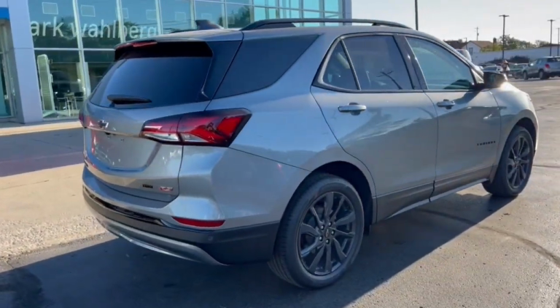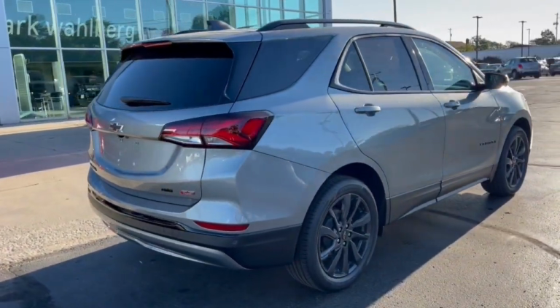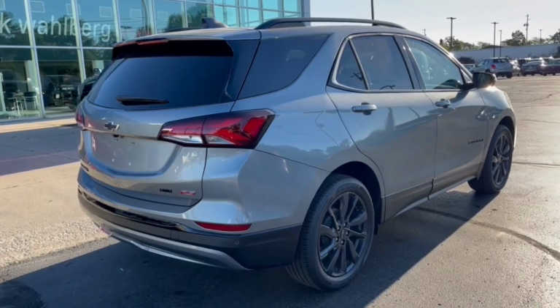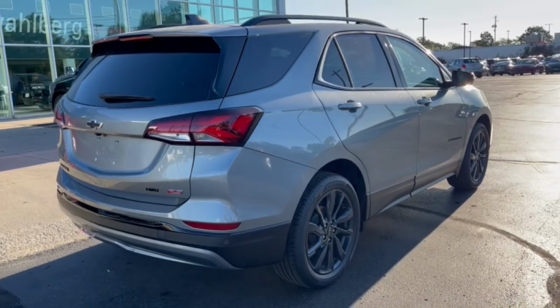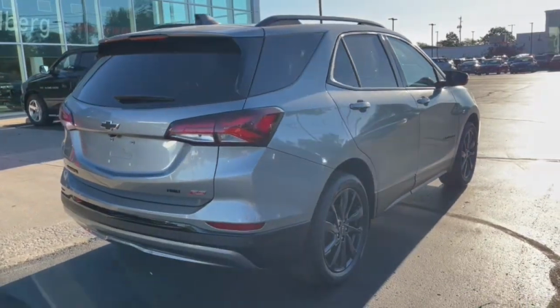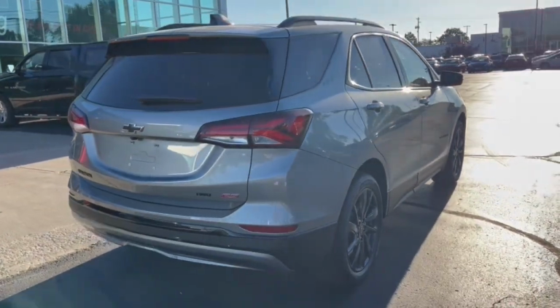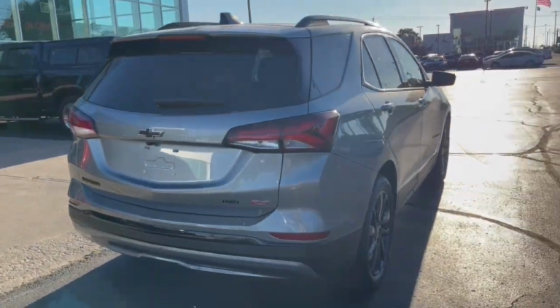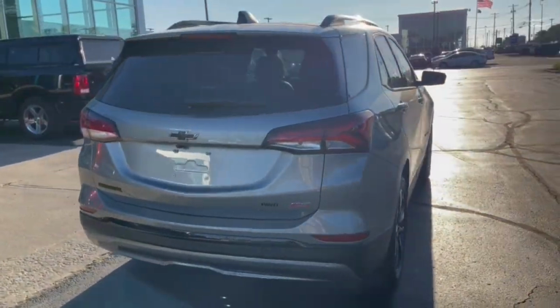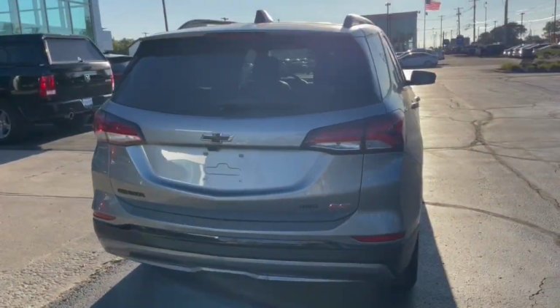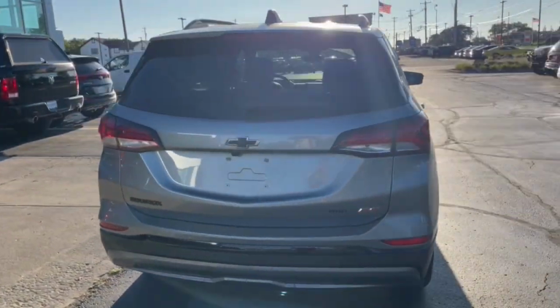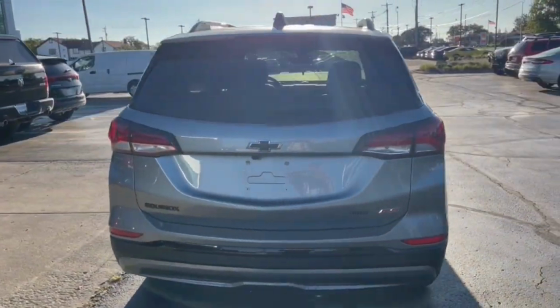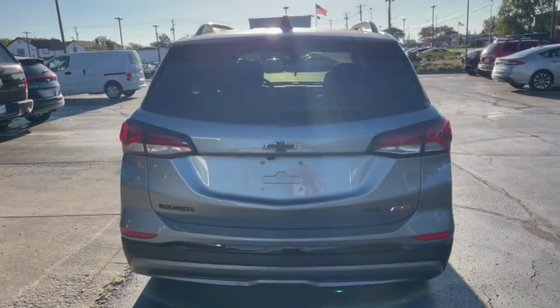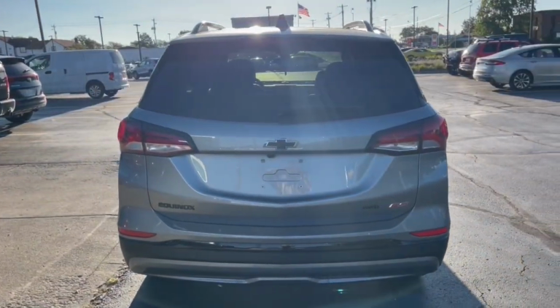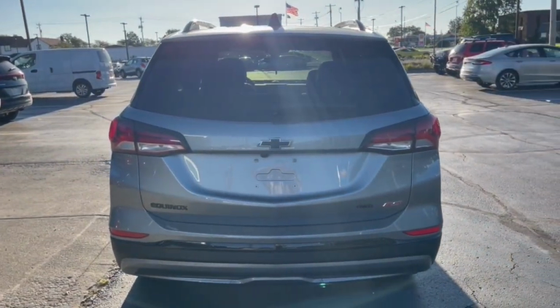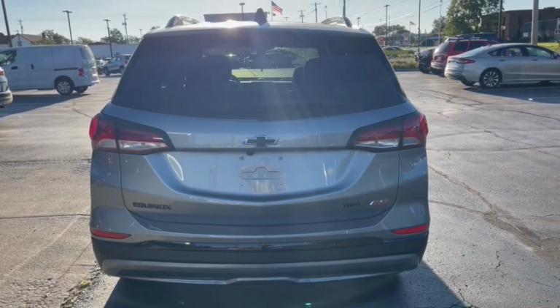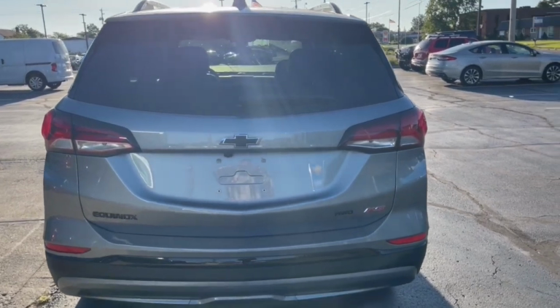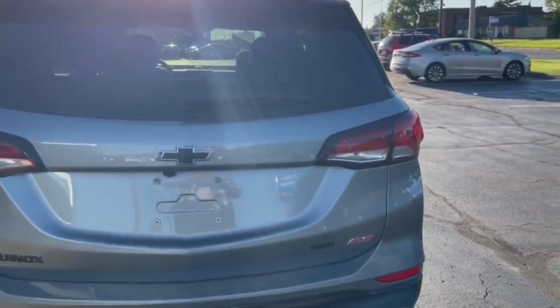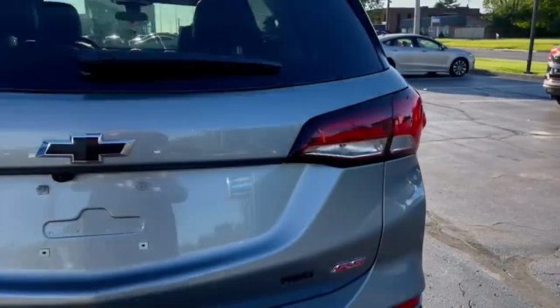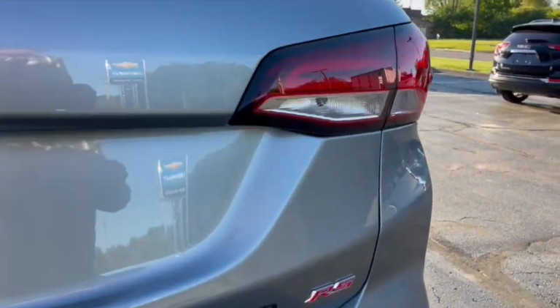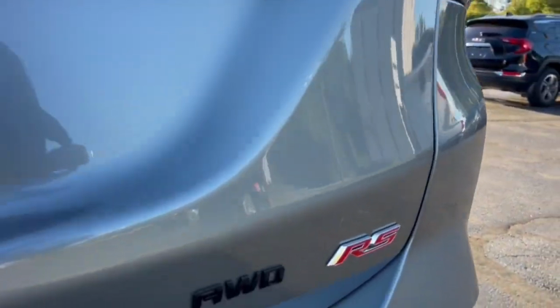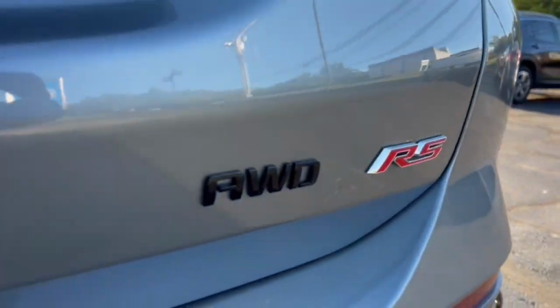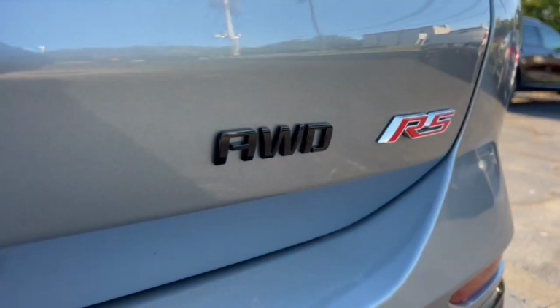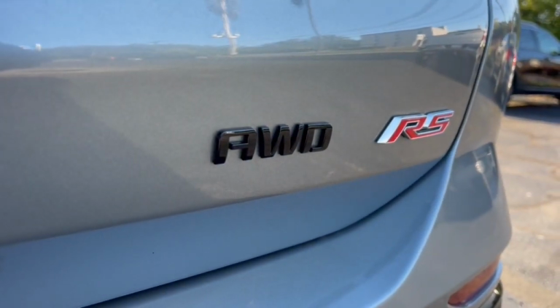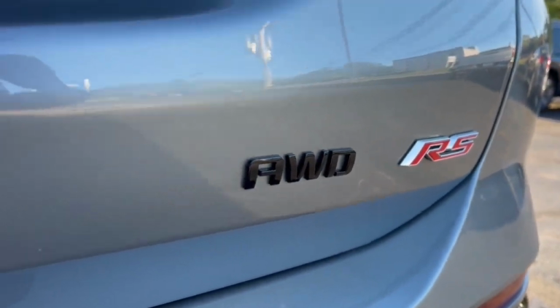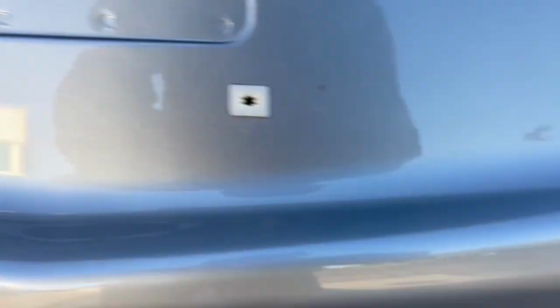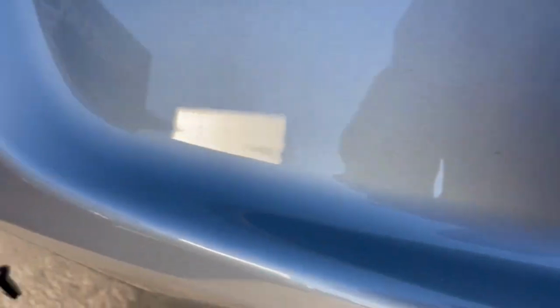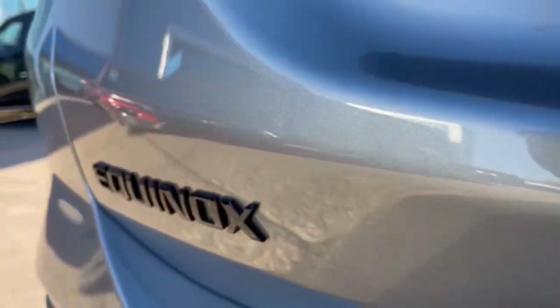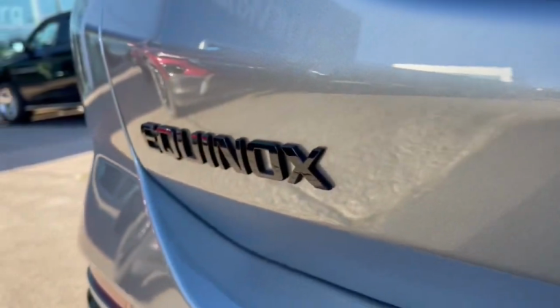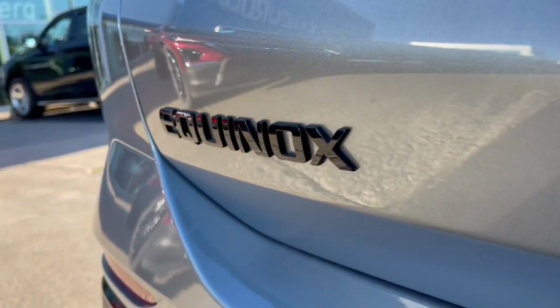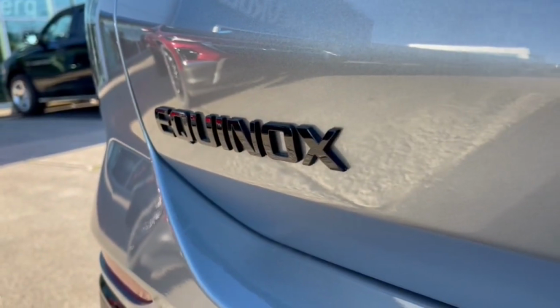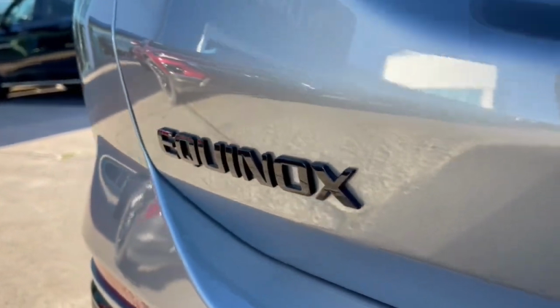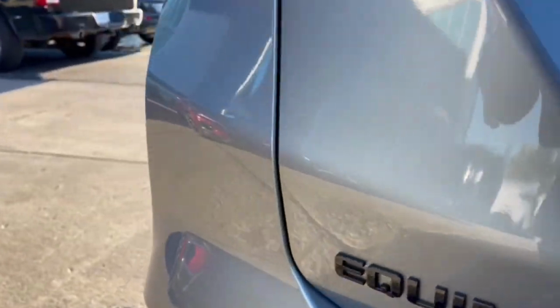Heated steering wheel, pre-collision system, lane departure warning, all-wheel drive, sun and moonroof, keyless entry, adaptive cruise control, remote engine start, lane keeping assist, keyless start.